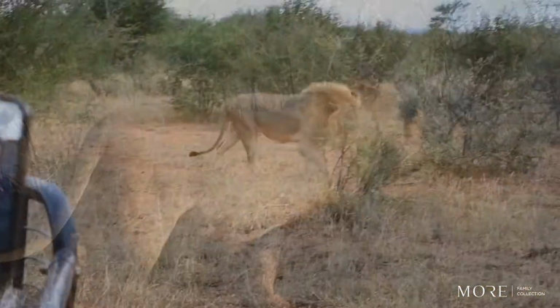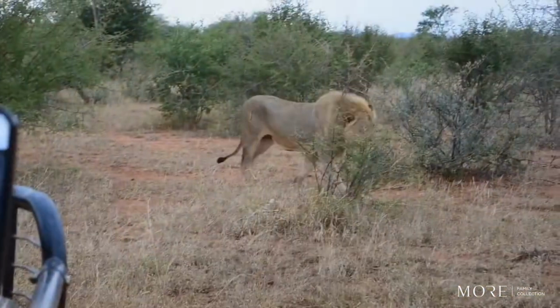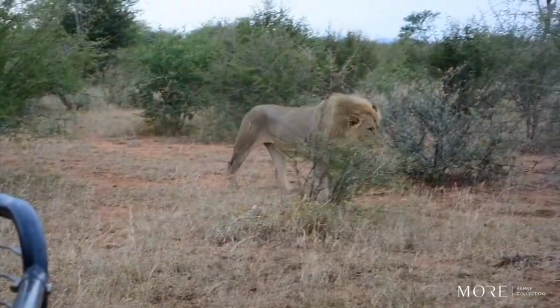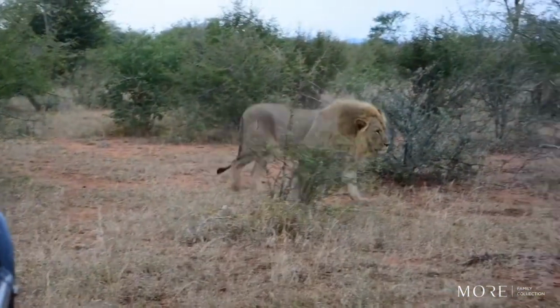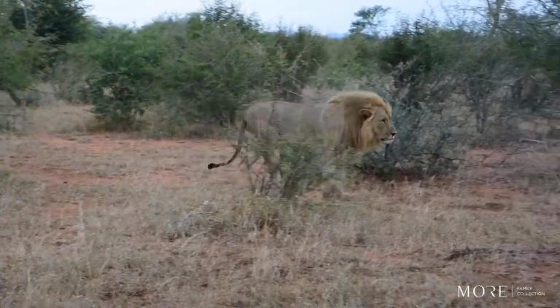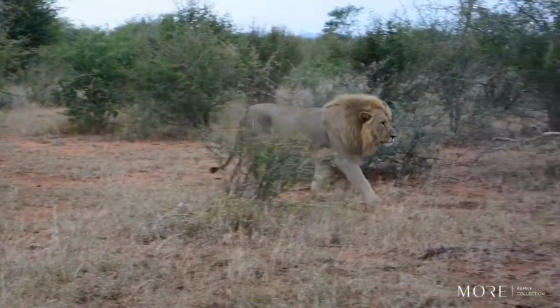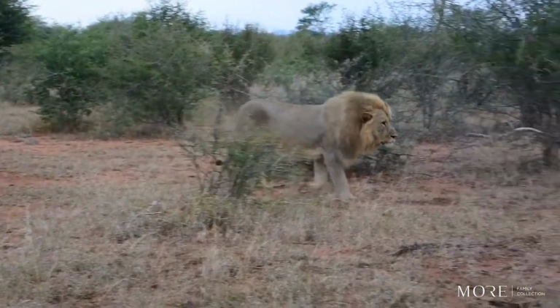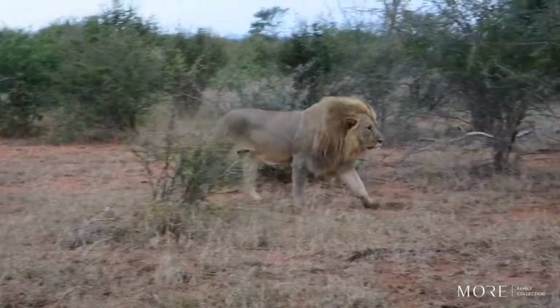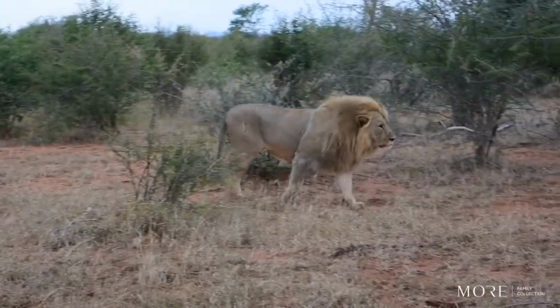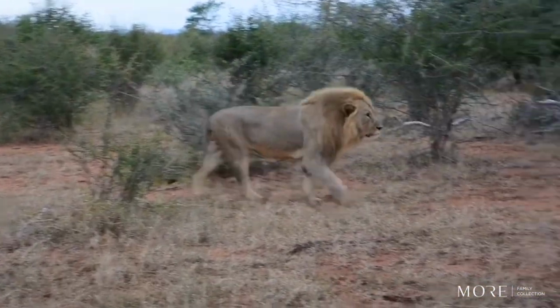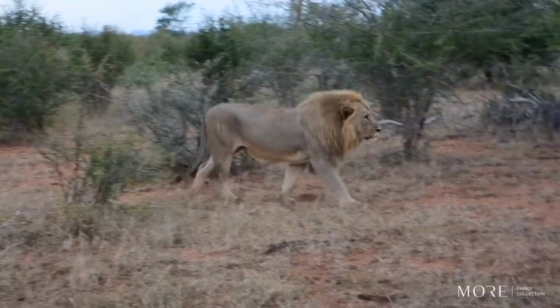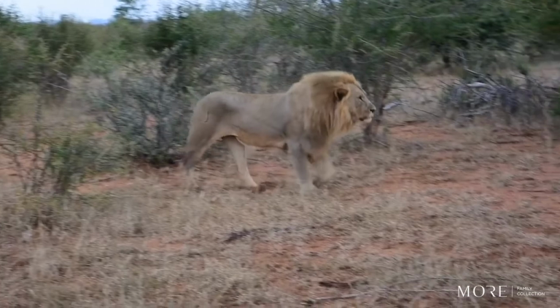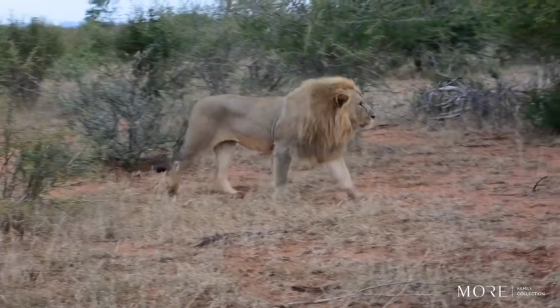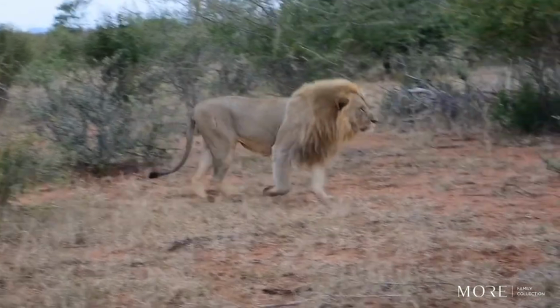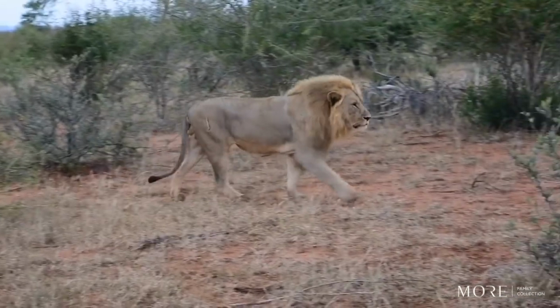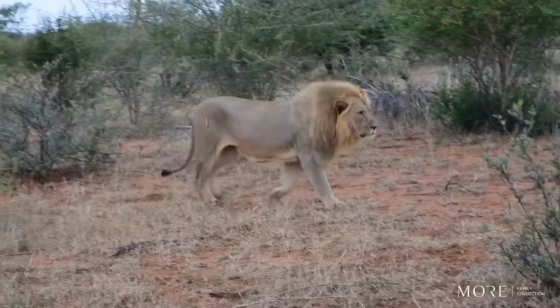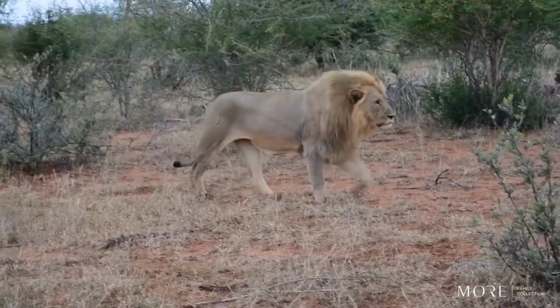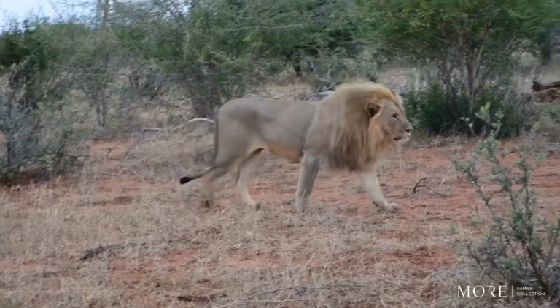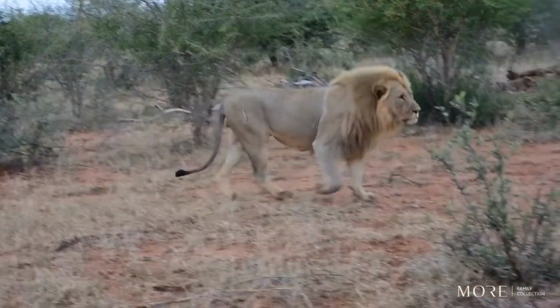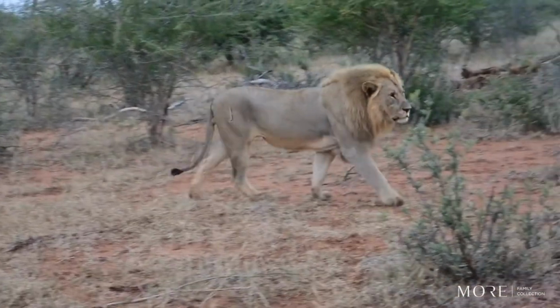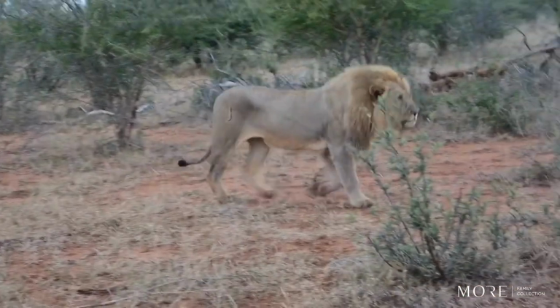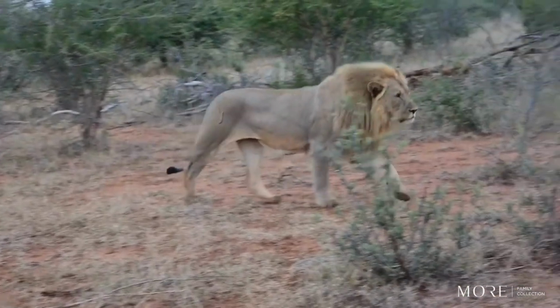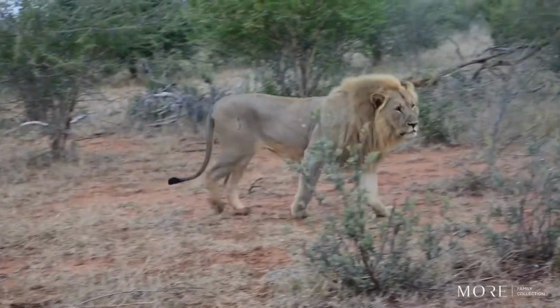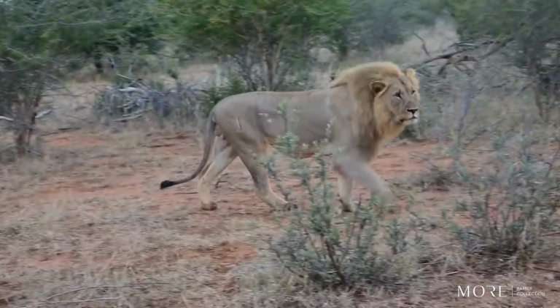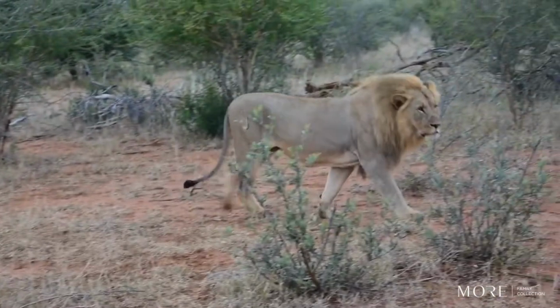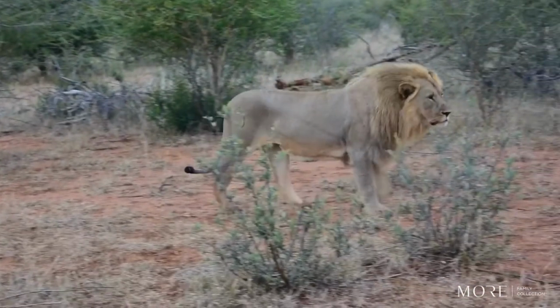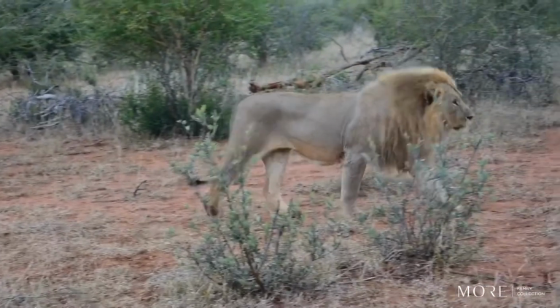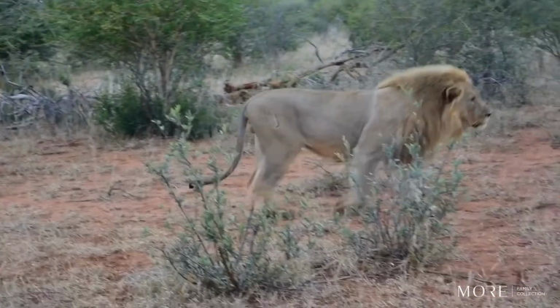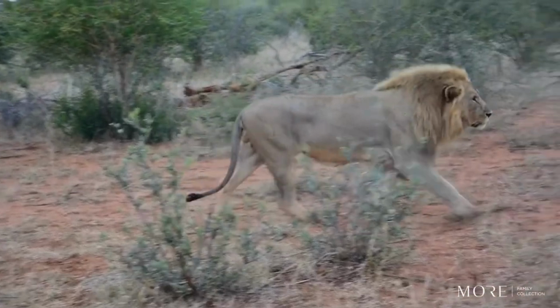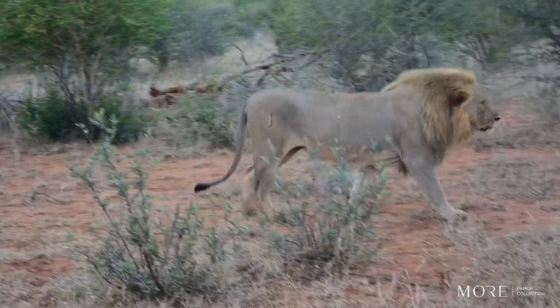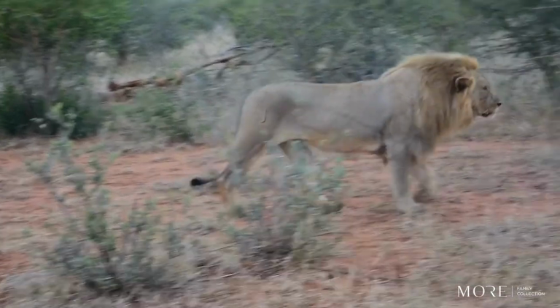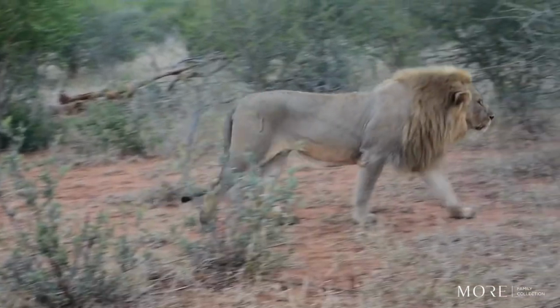Despite being known as the king of the jungle, there is actually only one pride of wild lions that exists in India that actually live inside of a jungle.